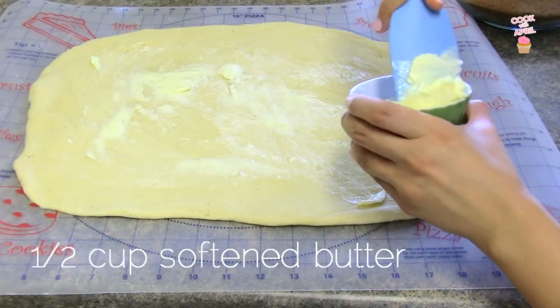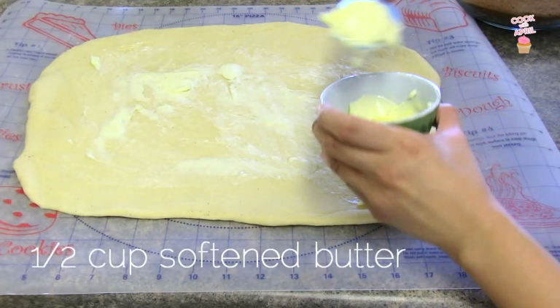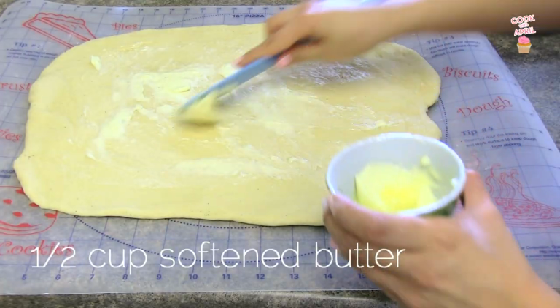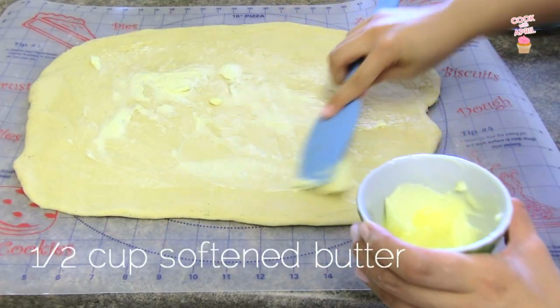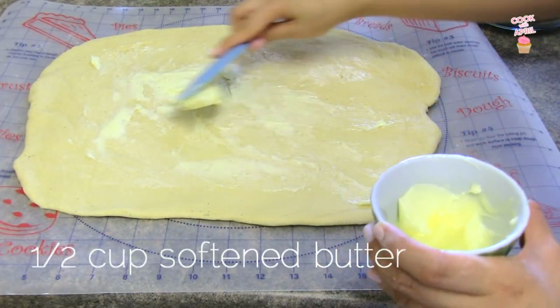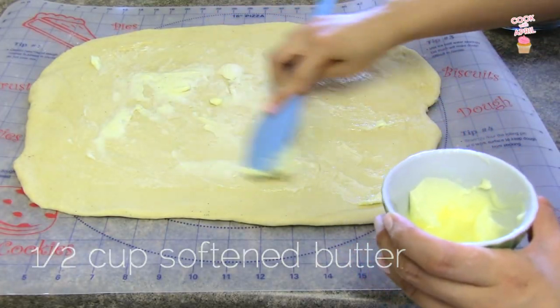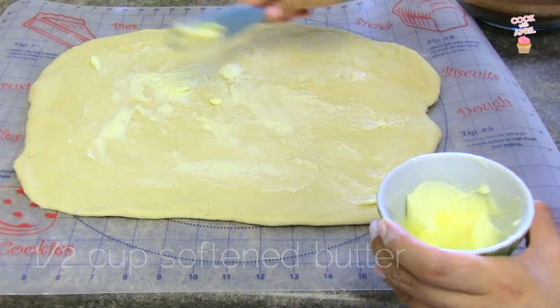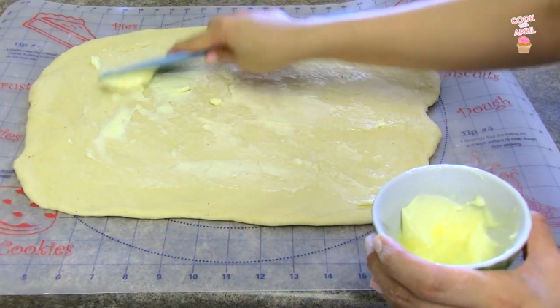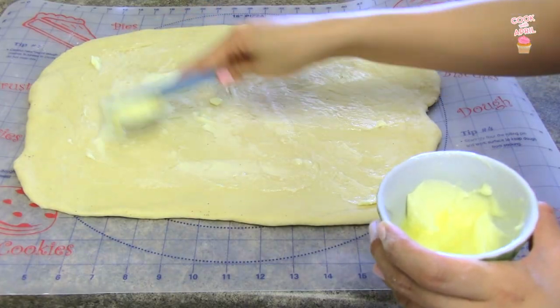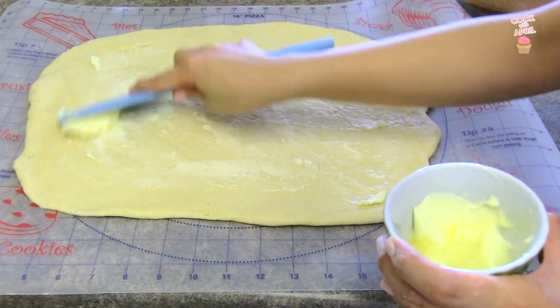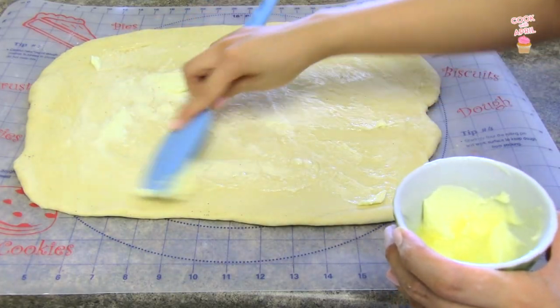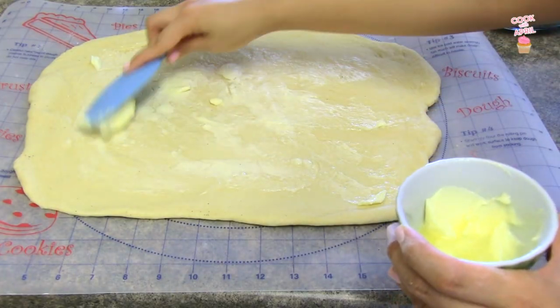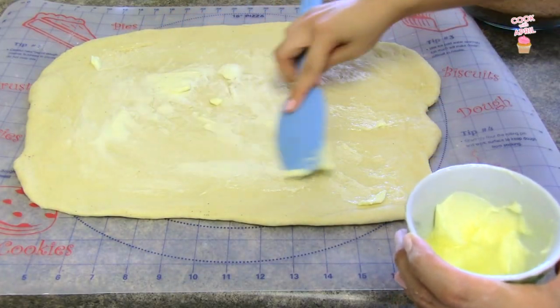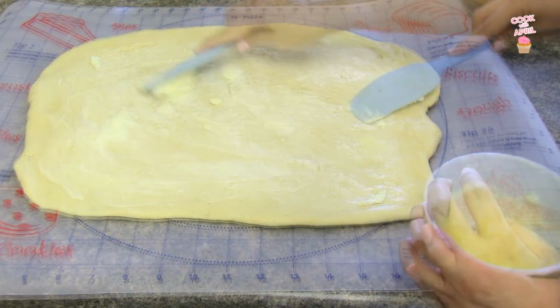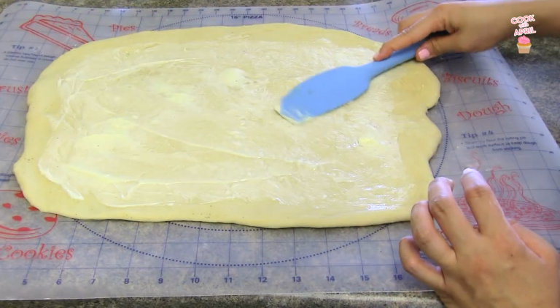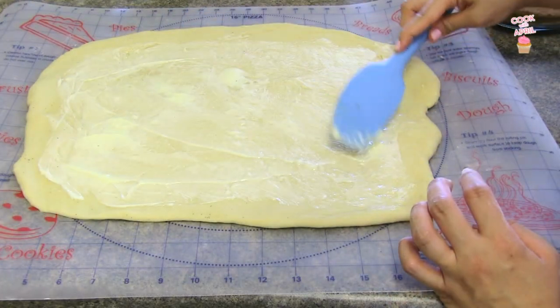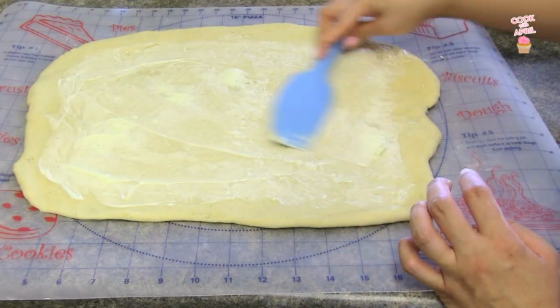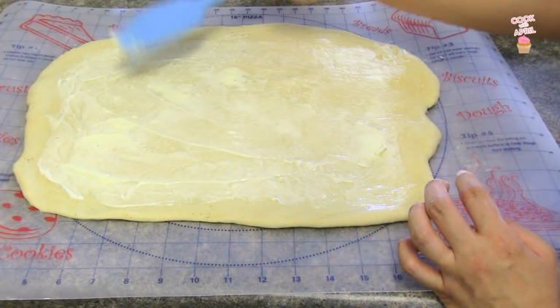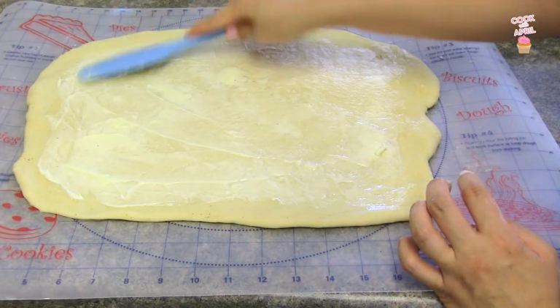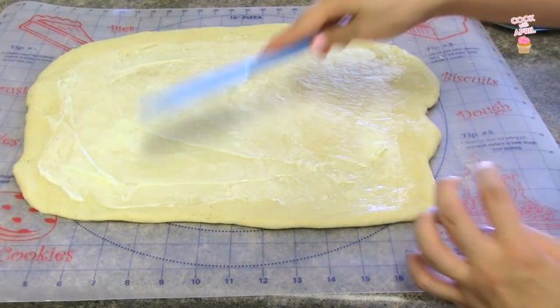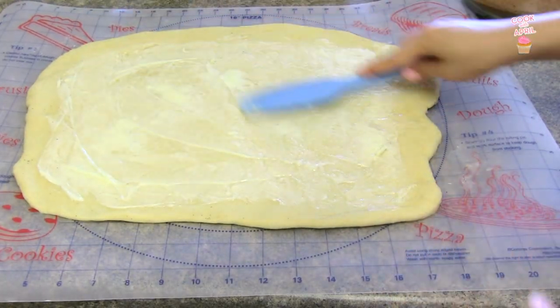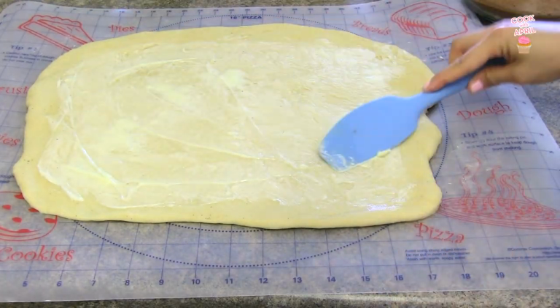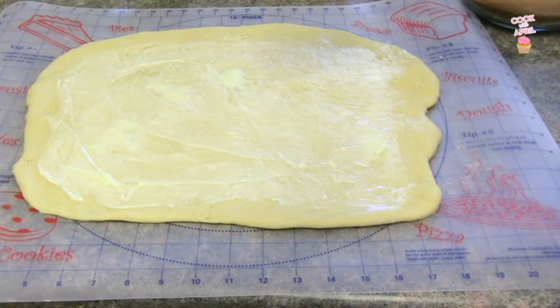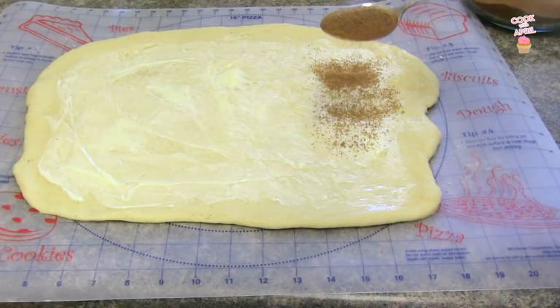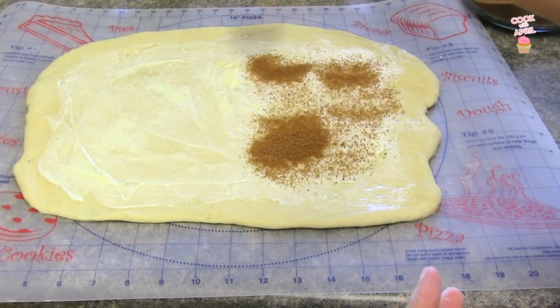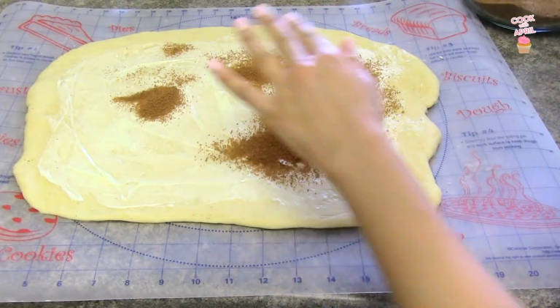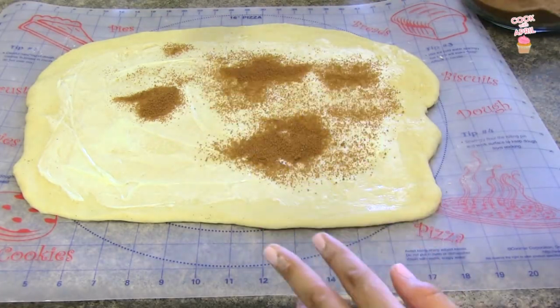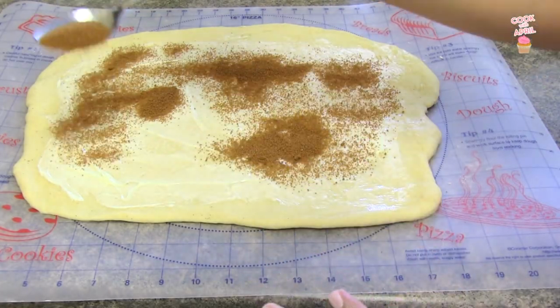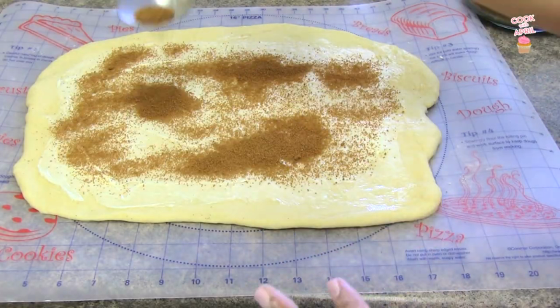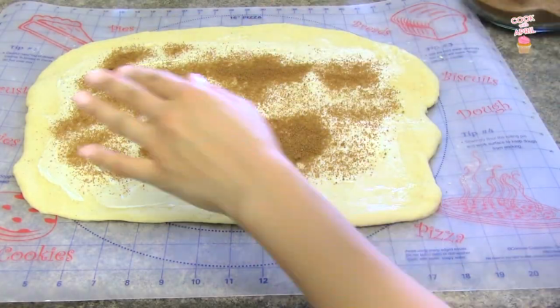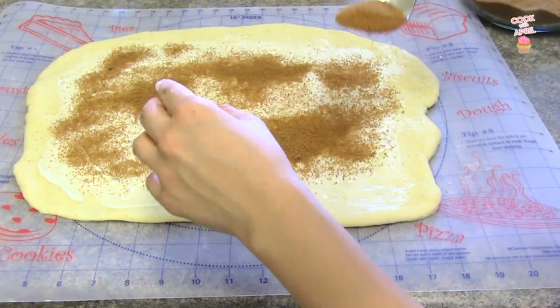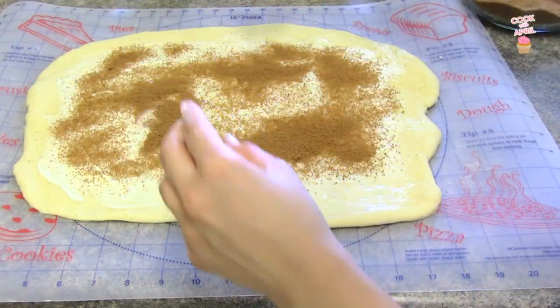Then you're going to place a half a cup of softened butter on the dough. After that, you're ready to sprinkle your brown sugar cinnamon mixture right on top.